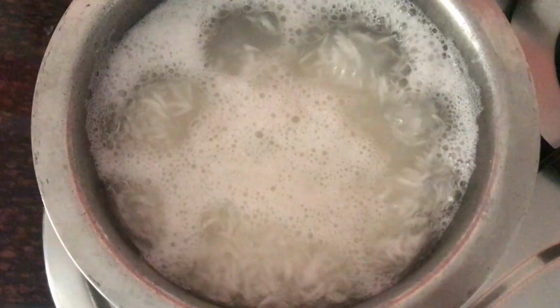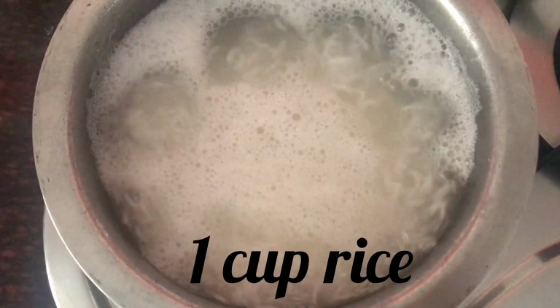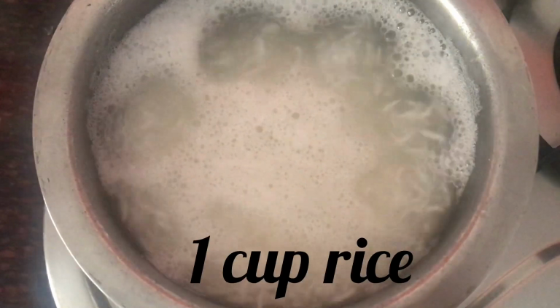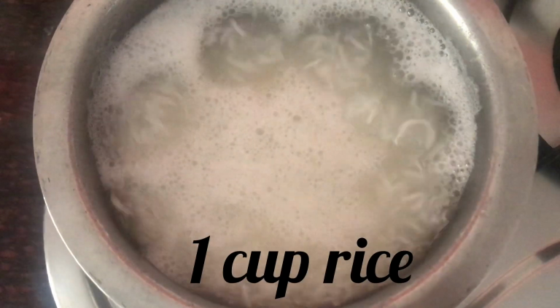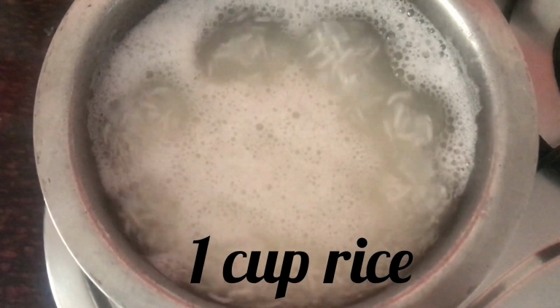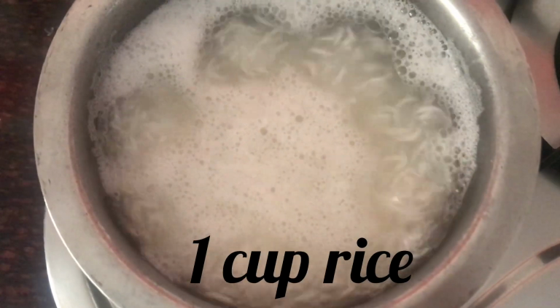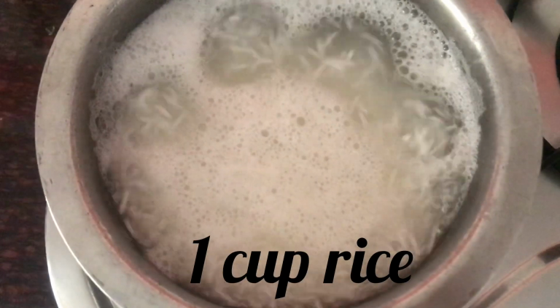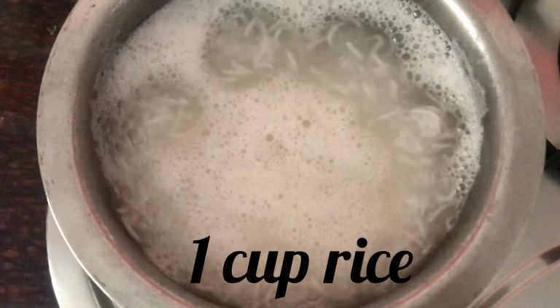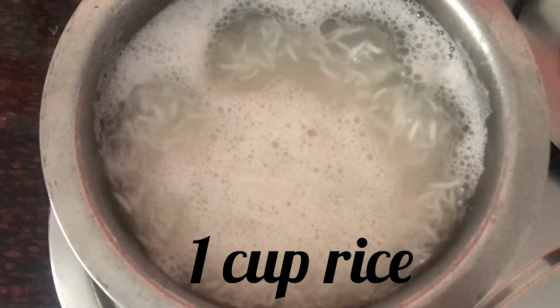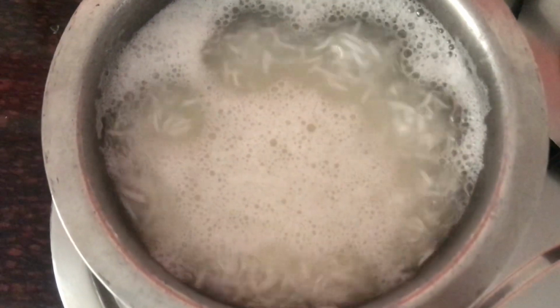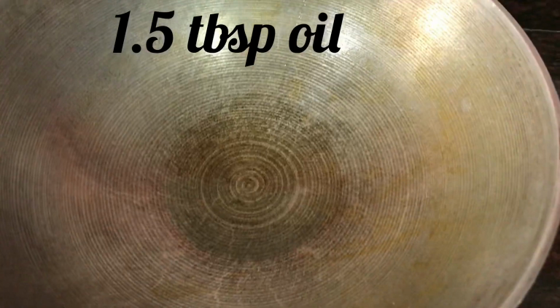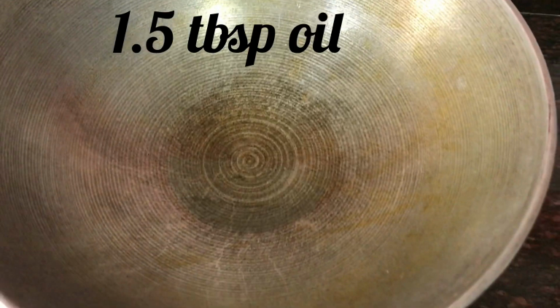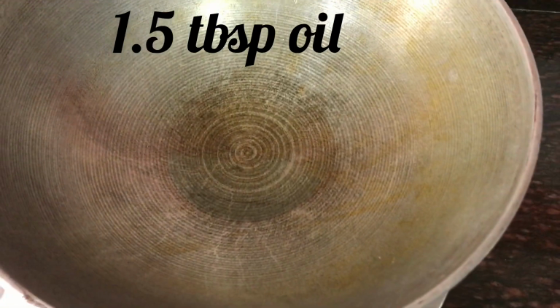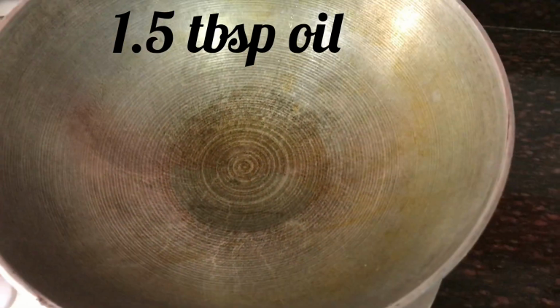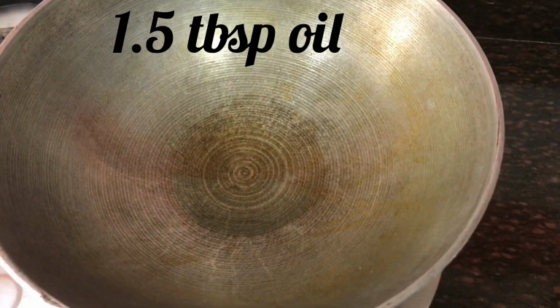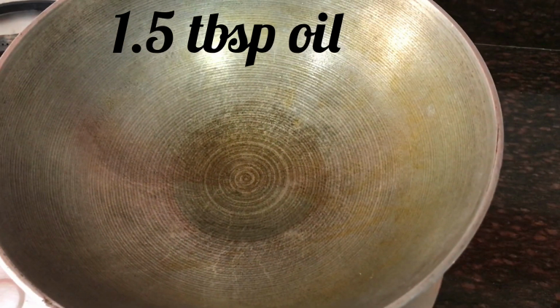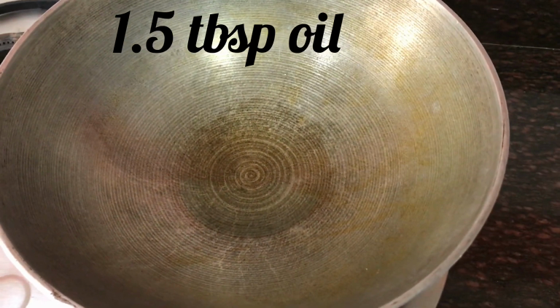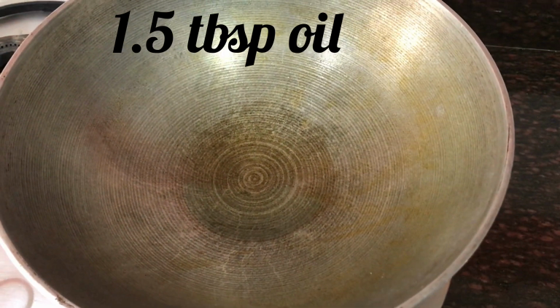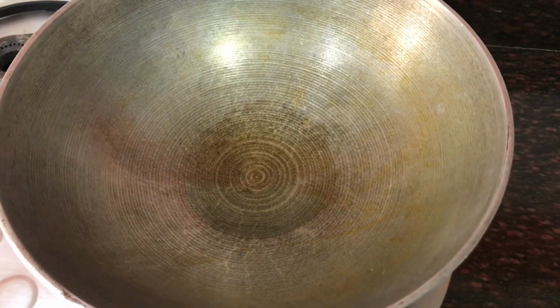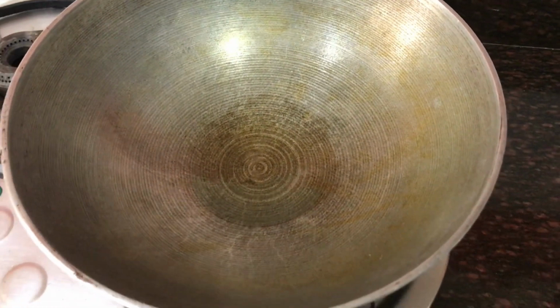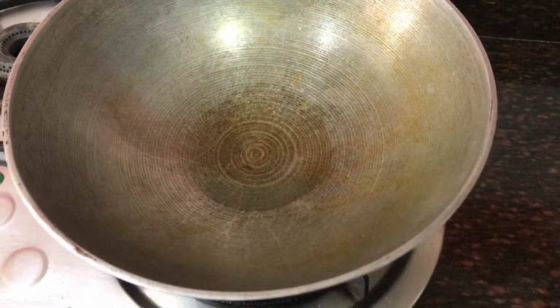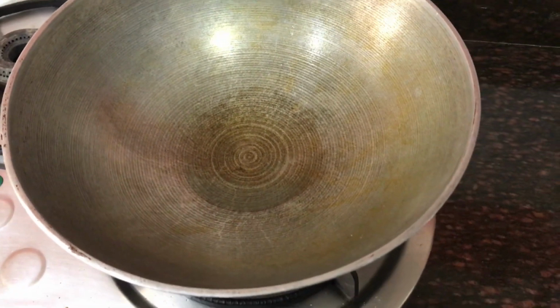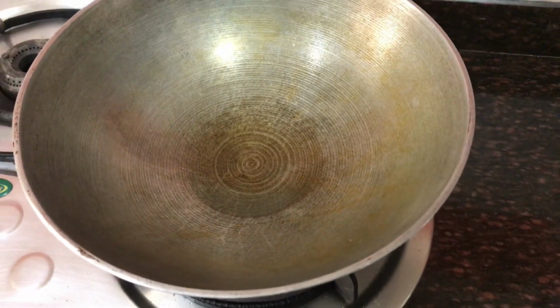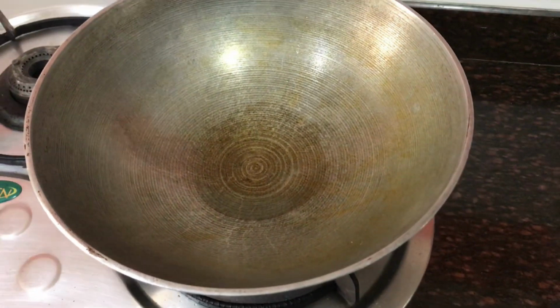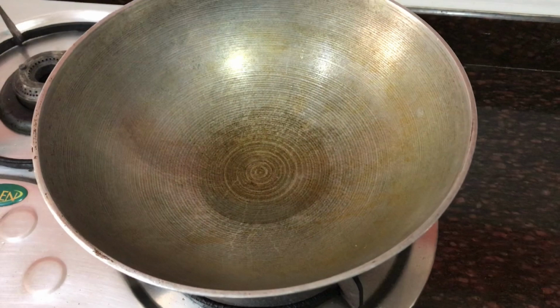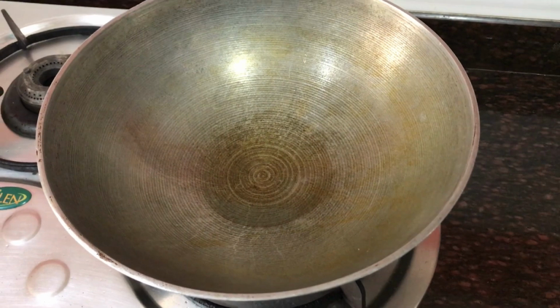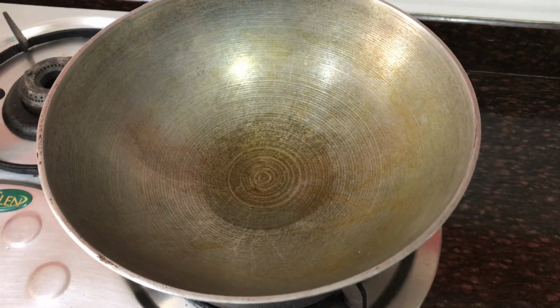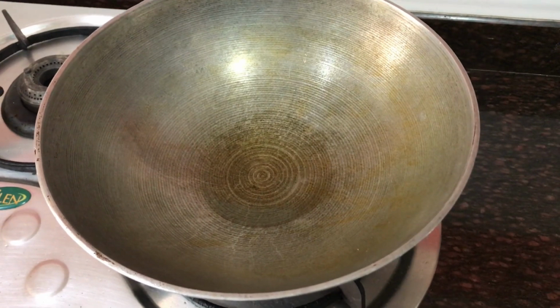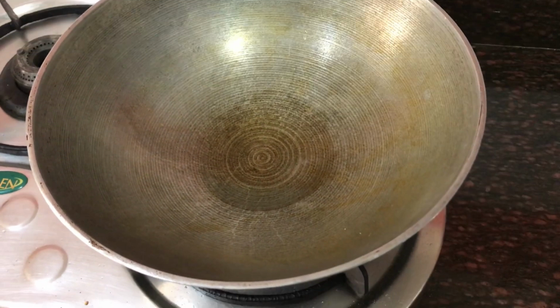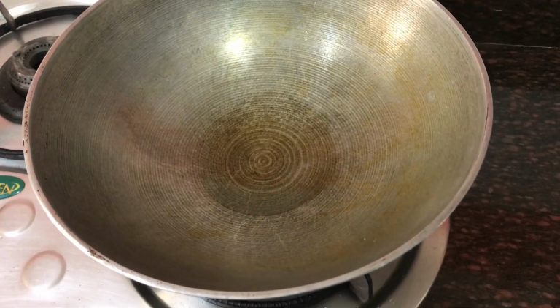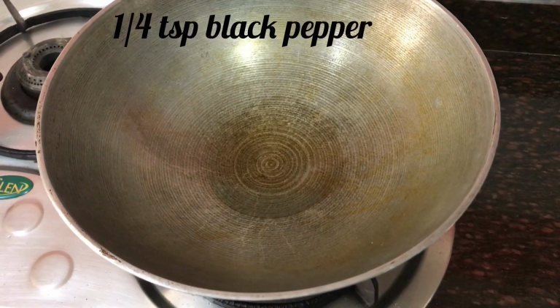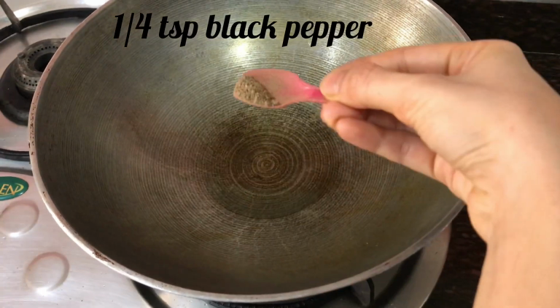1 cup boiling rice. 1.5 tablespoon of oil. Once the oil gets heated, add 1 fourth teaspoon of black pepper.